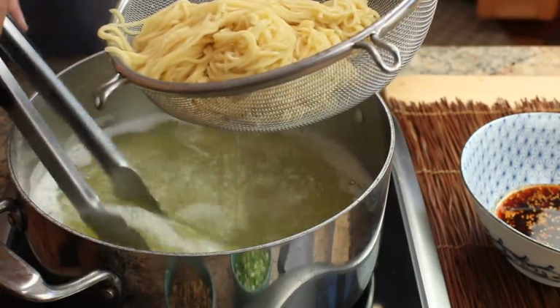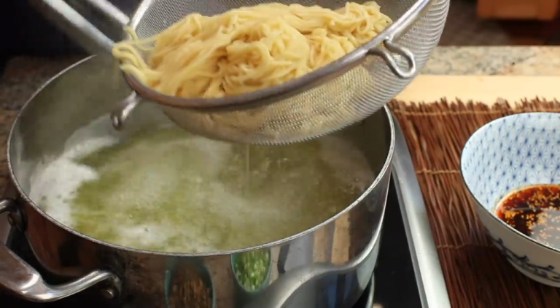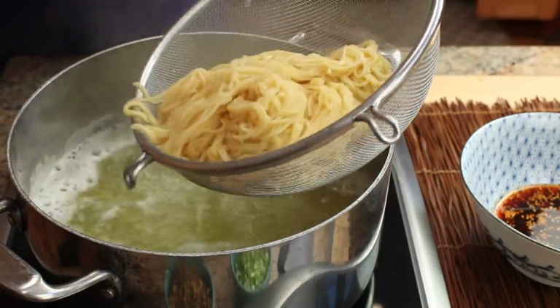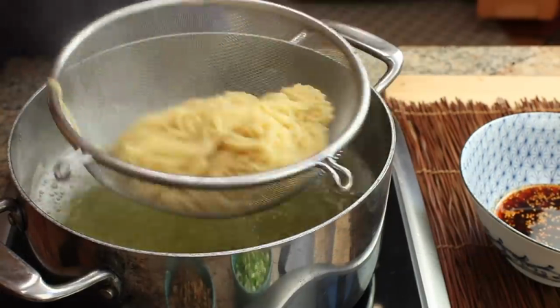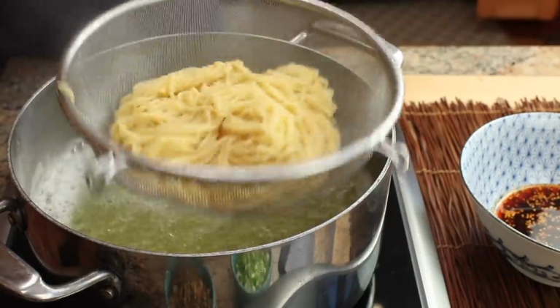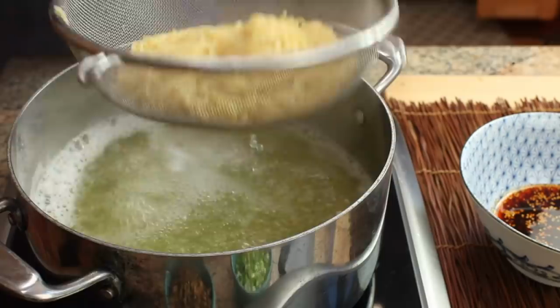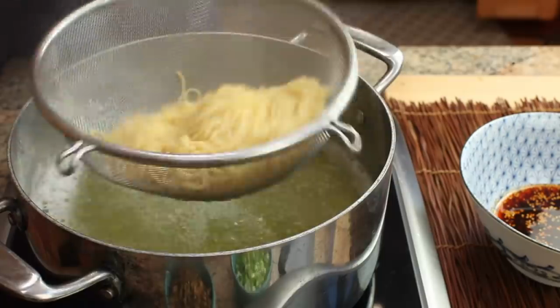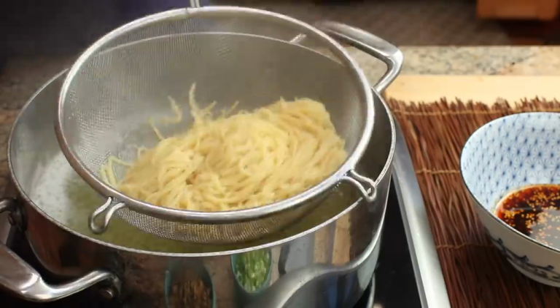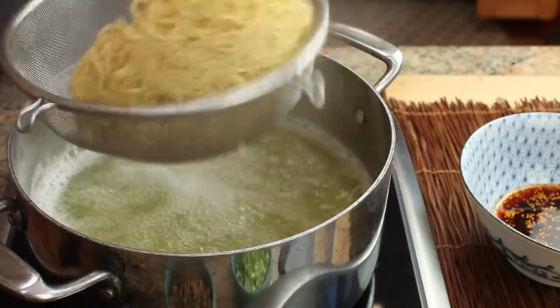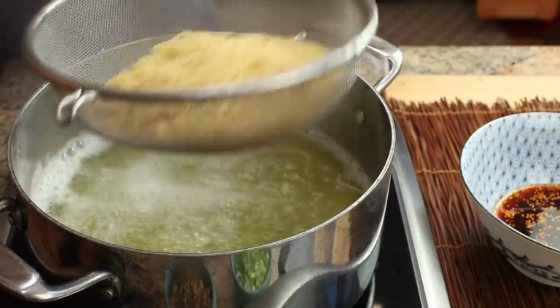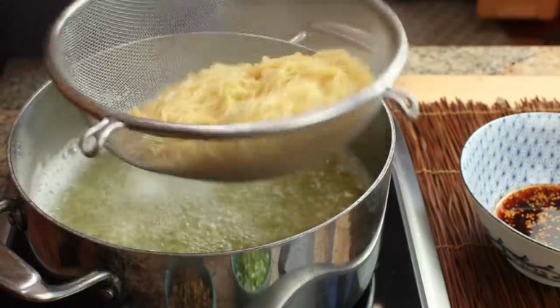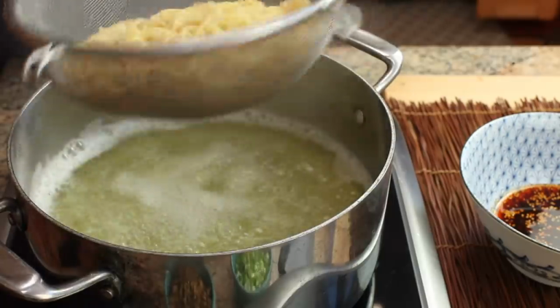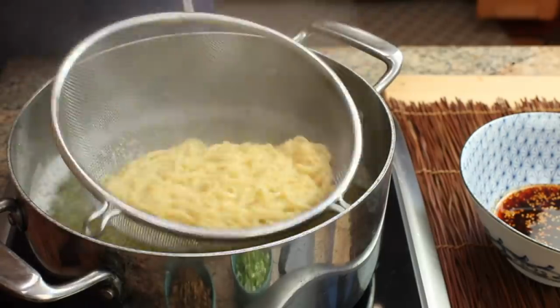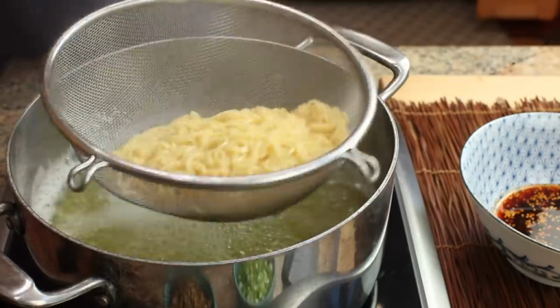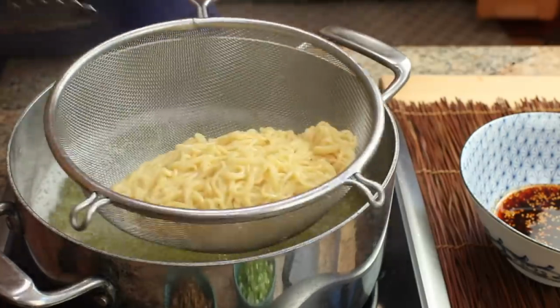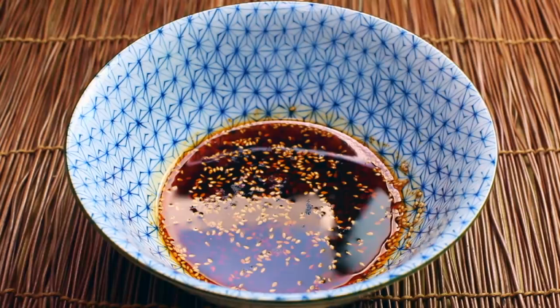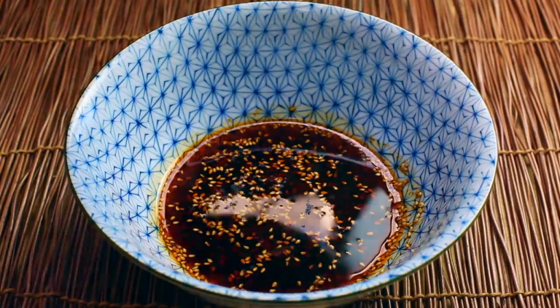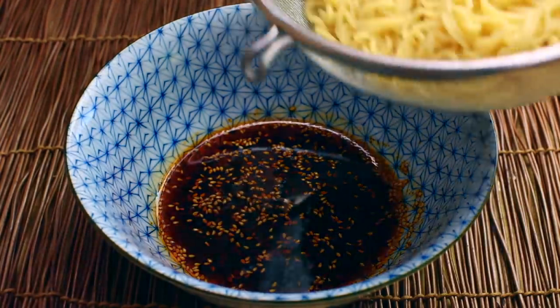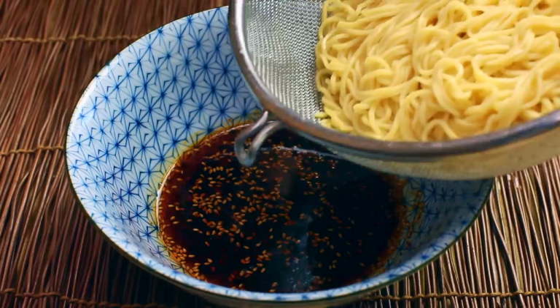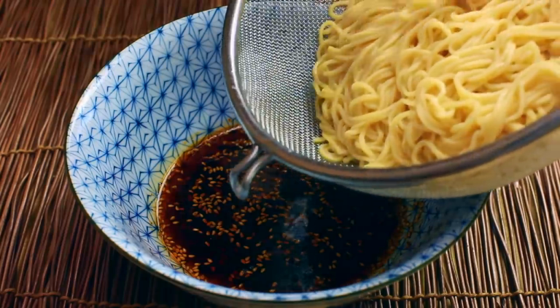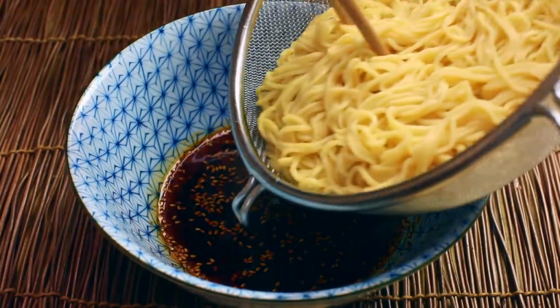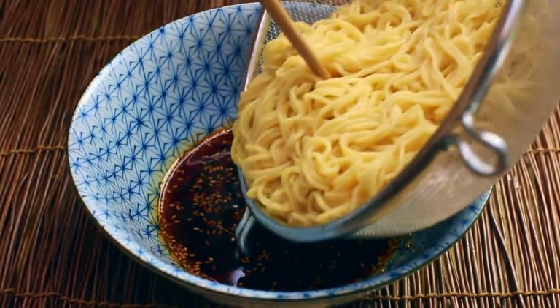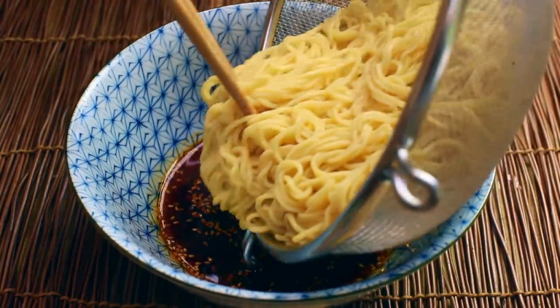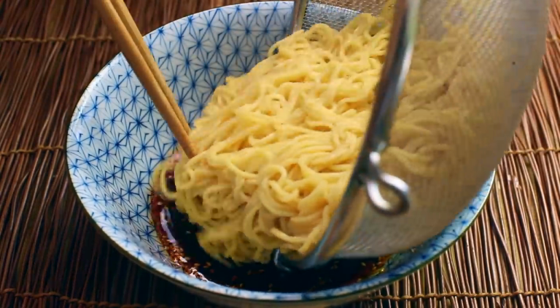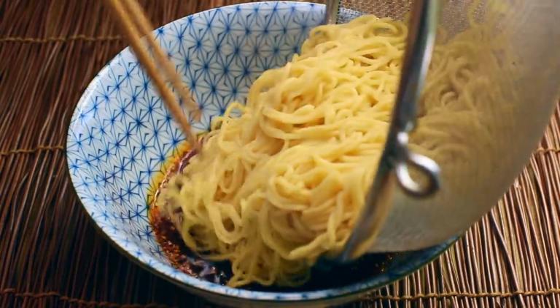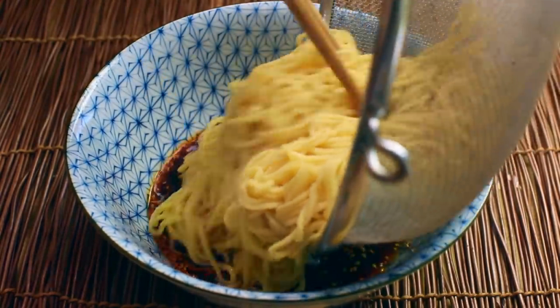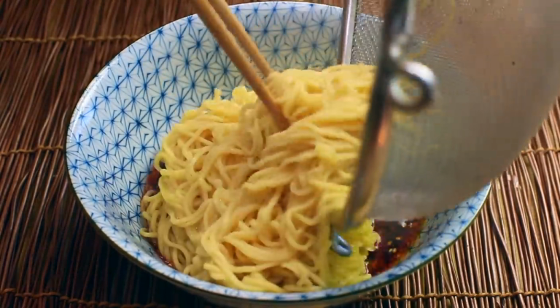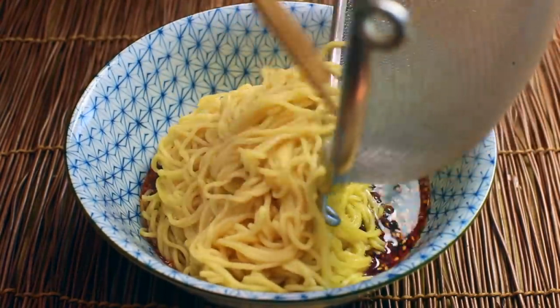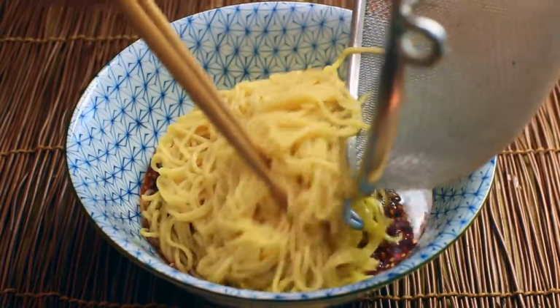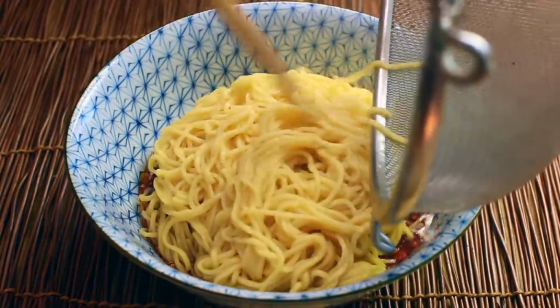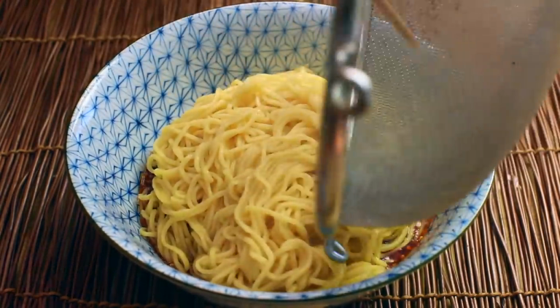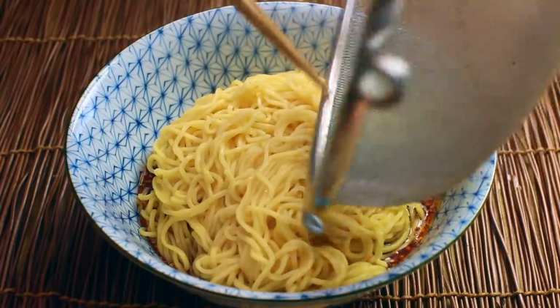Drain the noodles by transferring them to a fine mesh strainer and add them directly to the bowl. You'll notice that the sauce in this dish actually goes on the bottom — that's just how it's traditionally done. You don't really have to do it this way, but that's the way it's normally done.